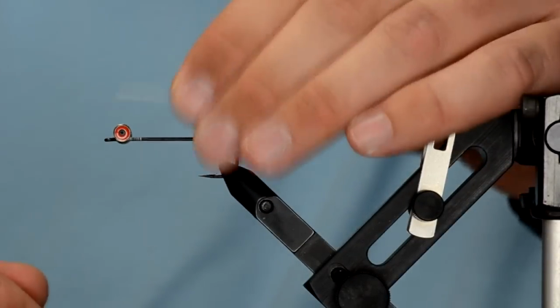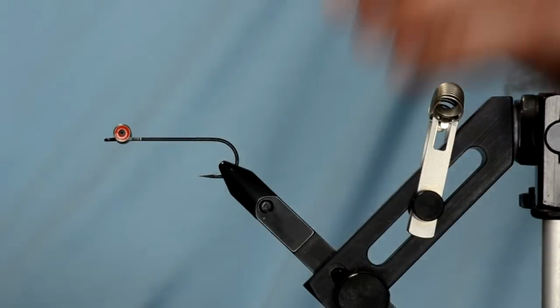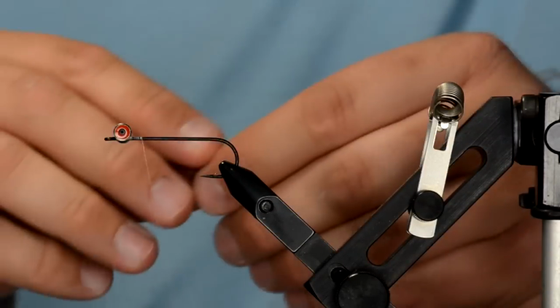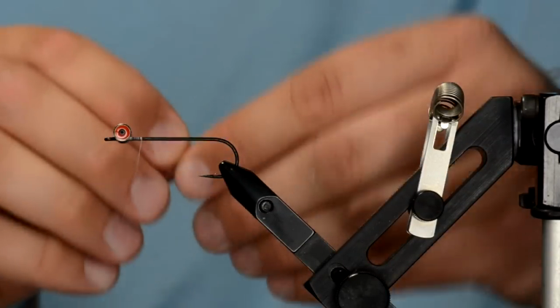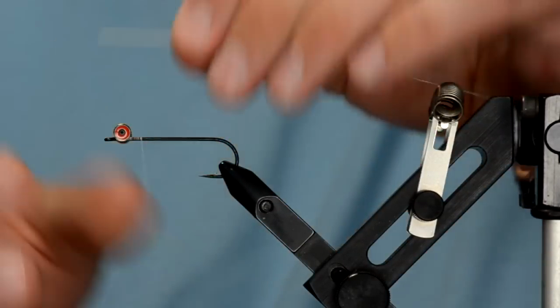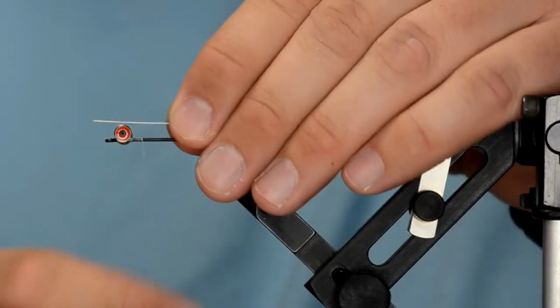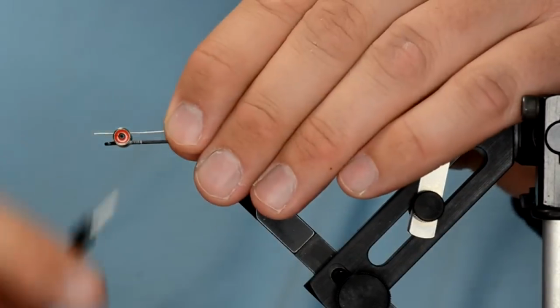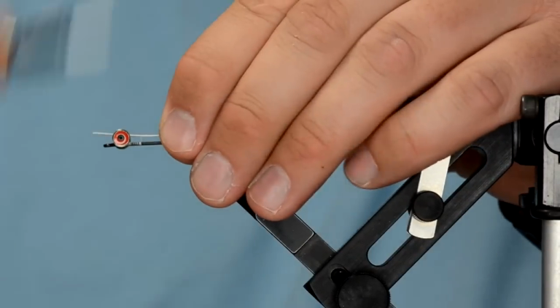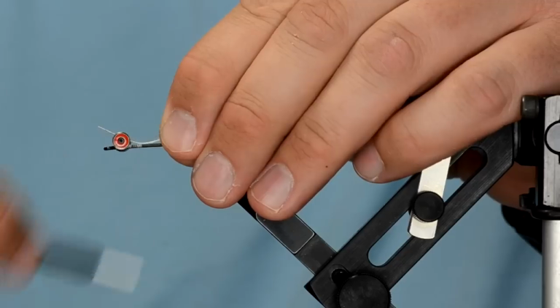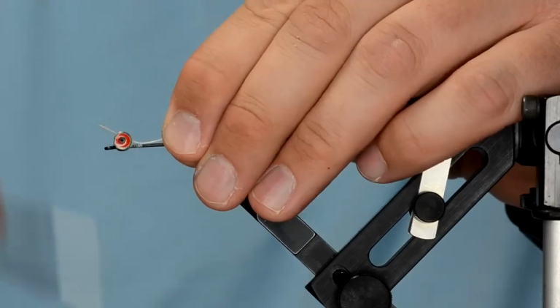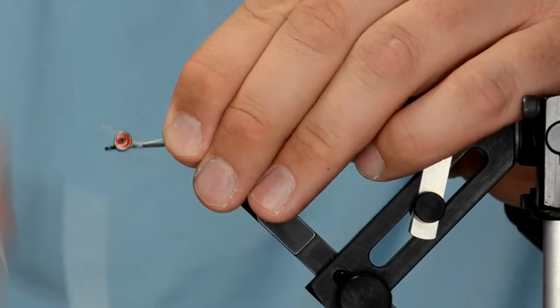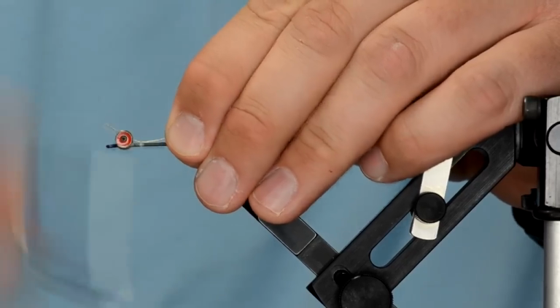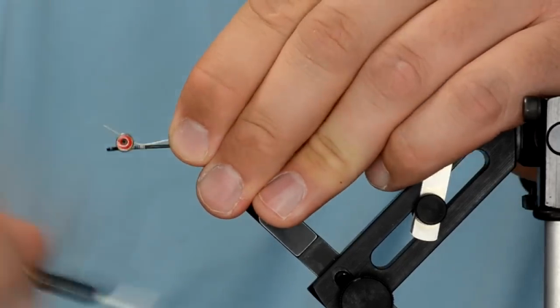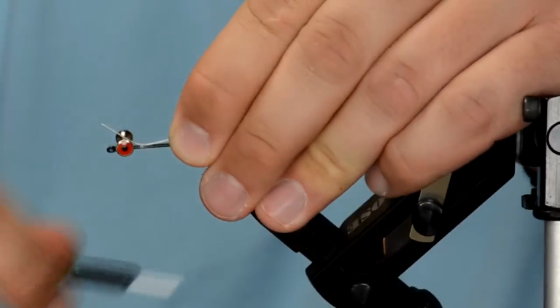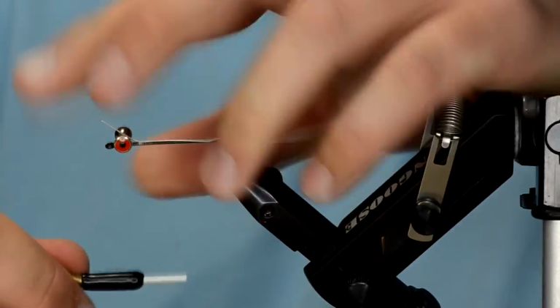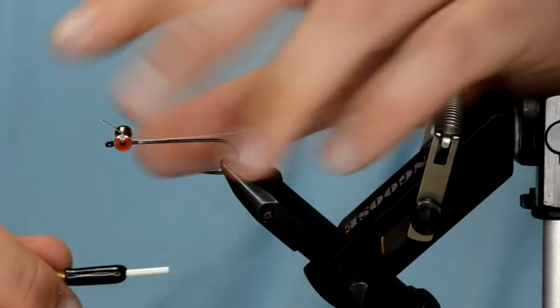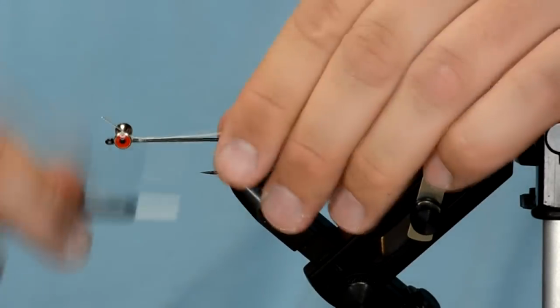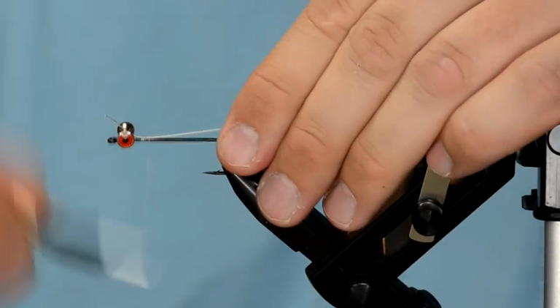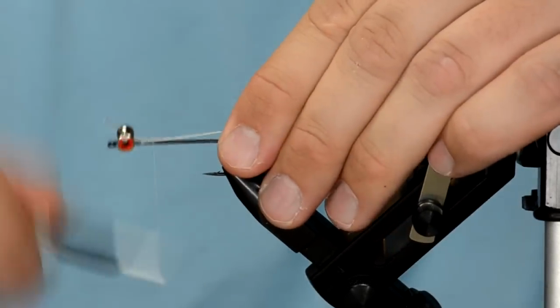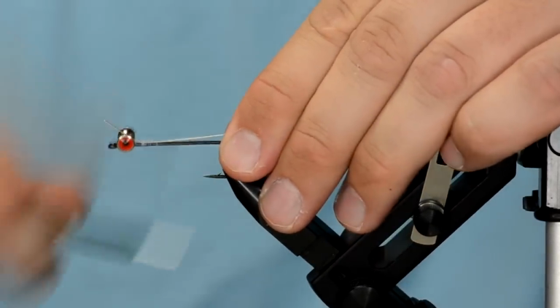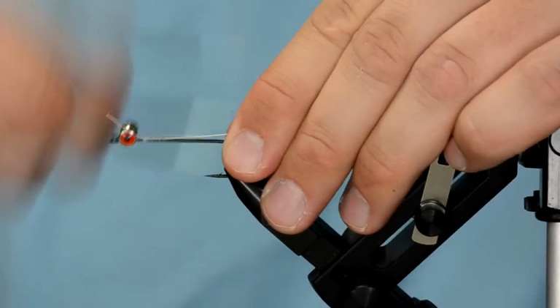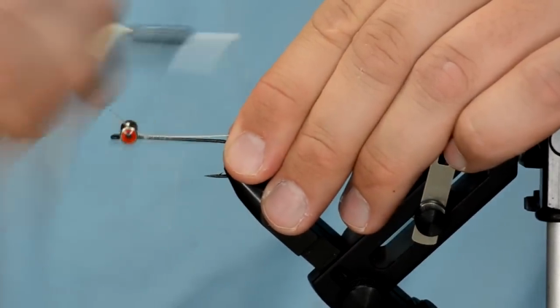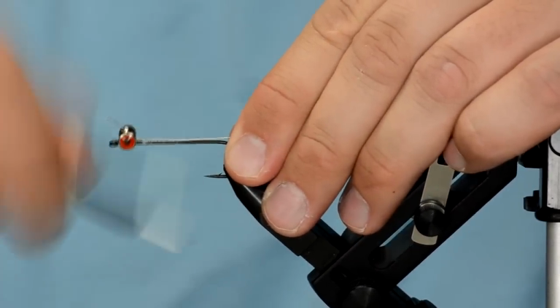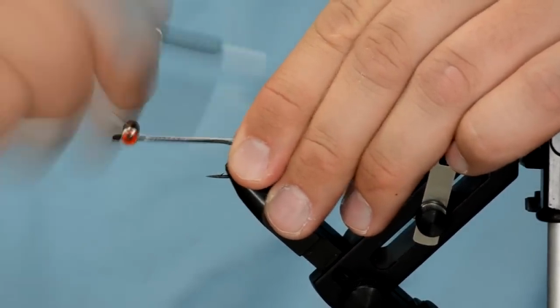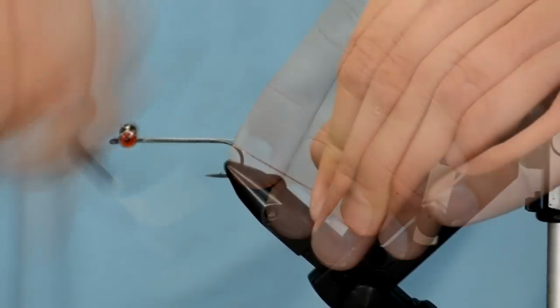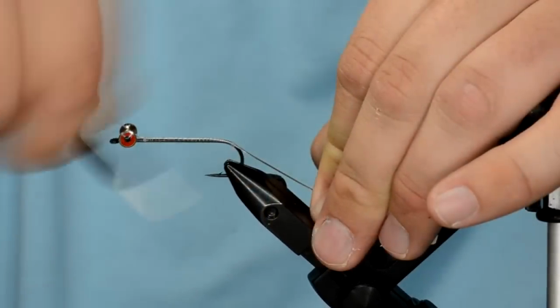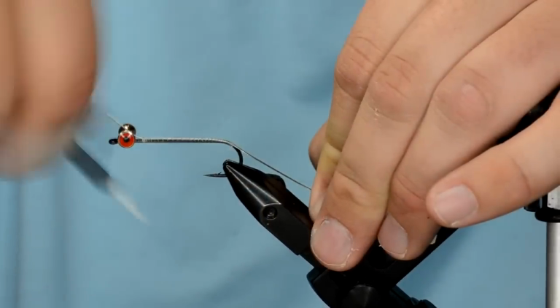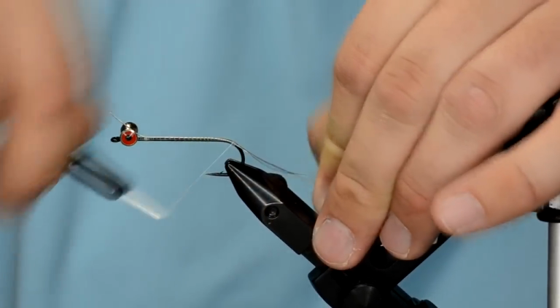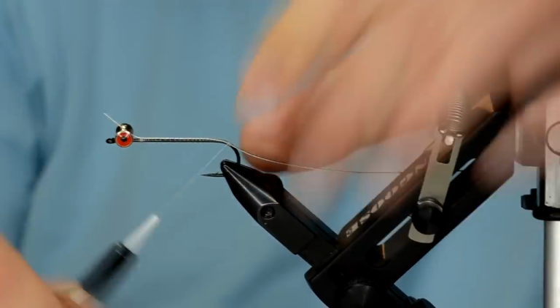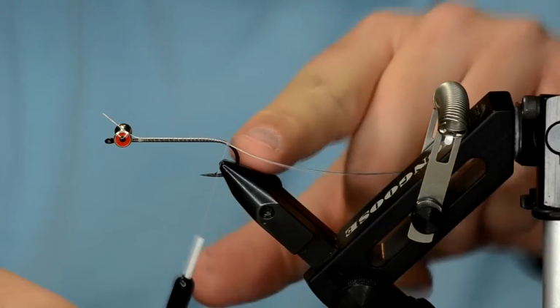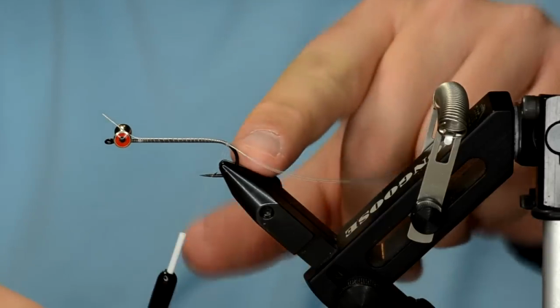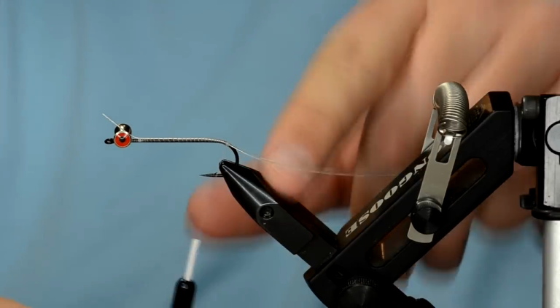Now I'm going to take some articulation wire and tie that in right behind the eye, with some hanging over the eye so you can double it back and go a little down the bend of the hook.